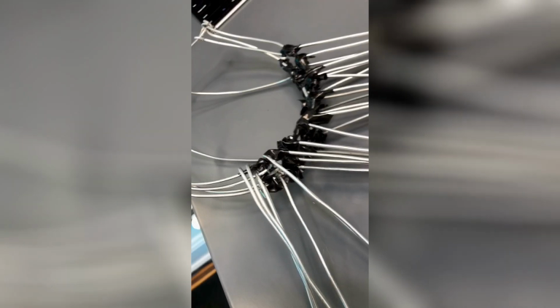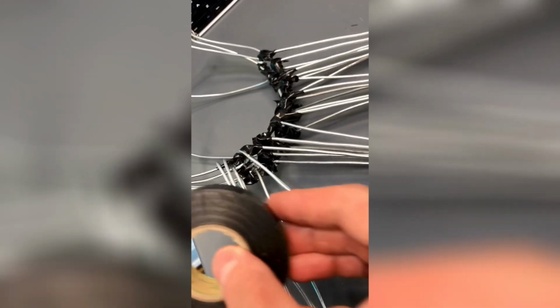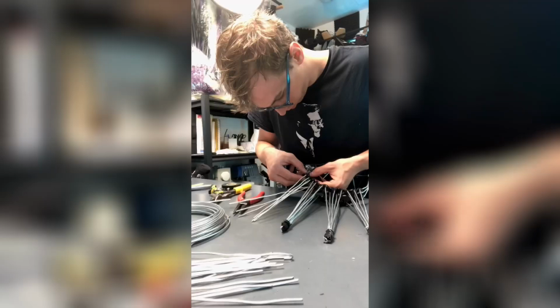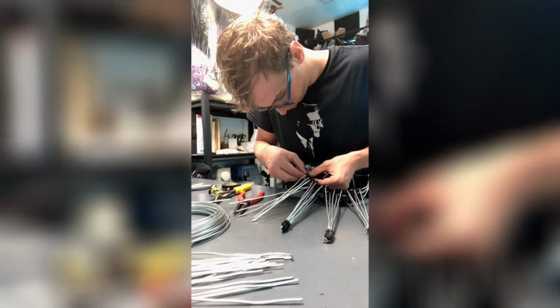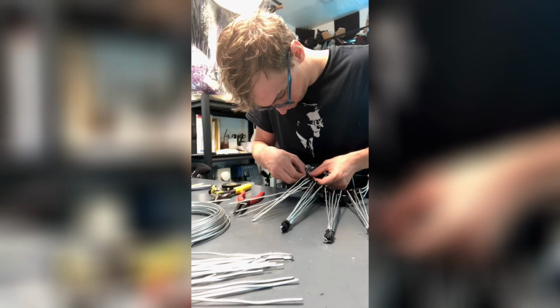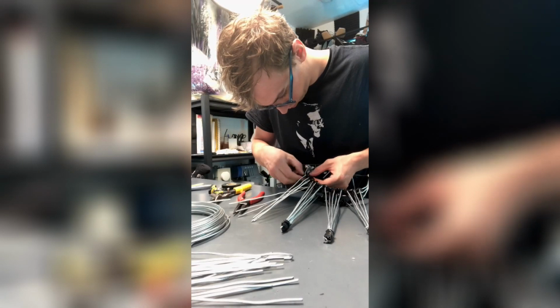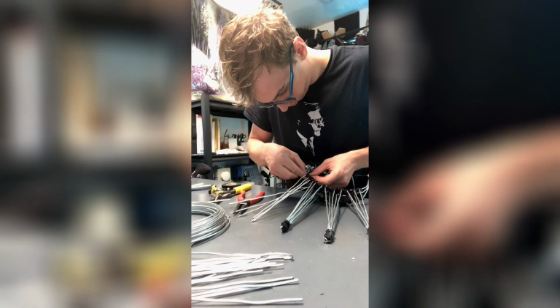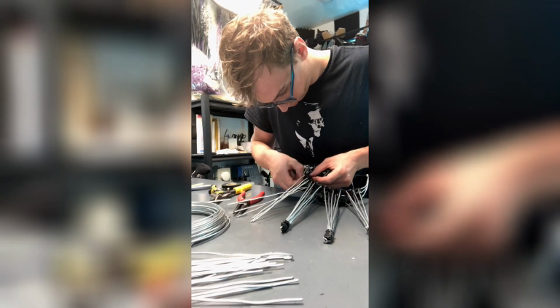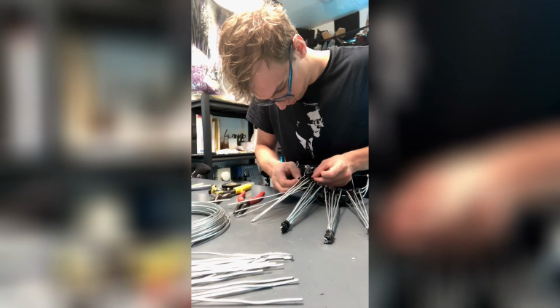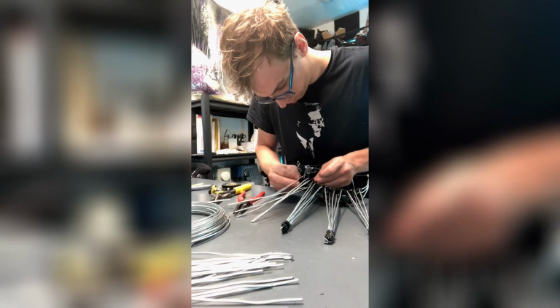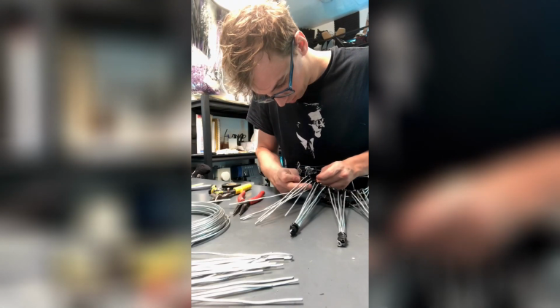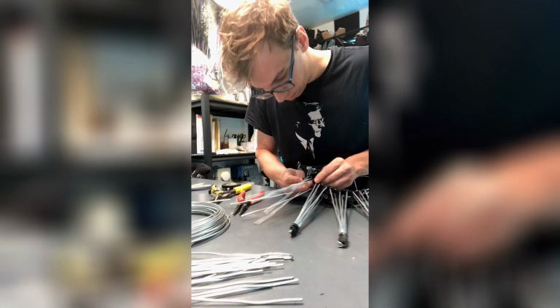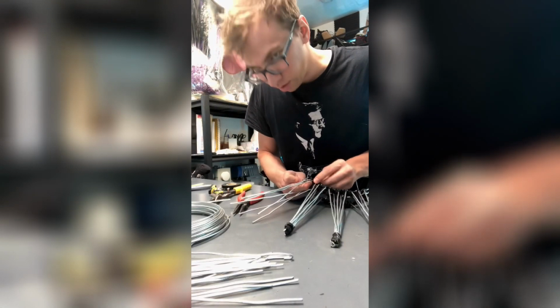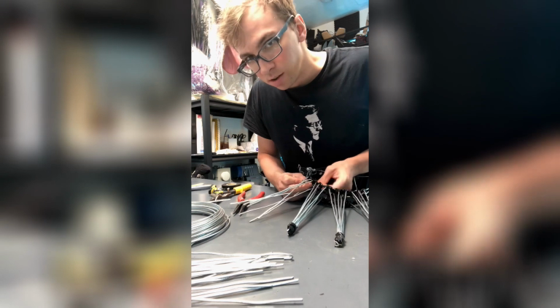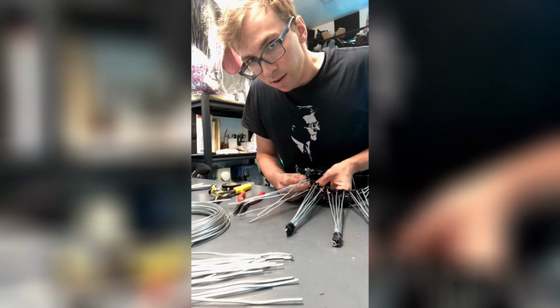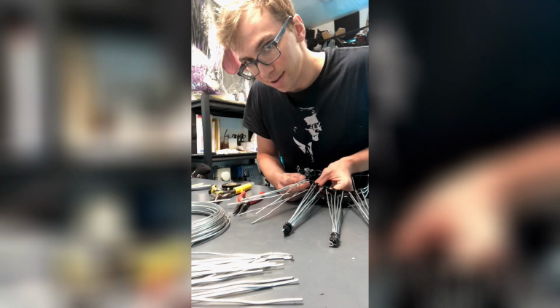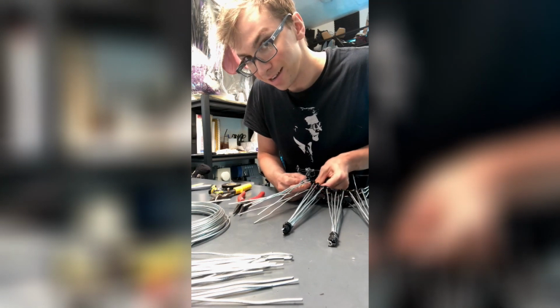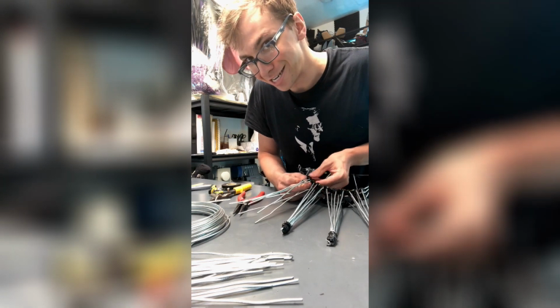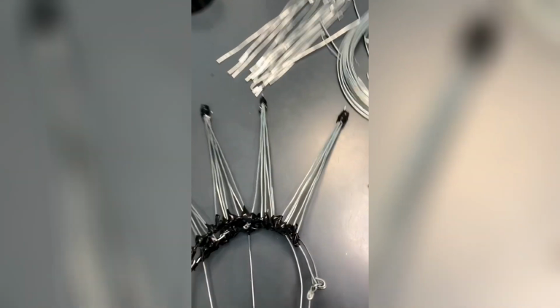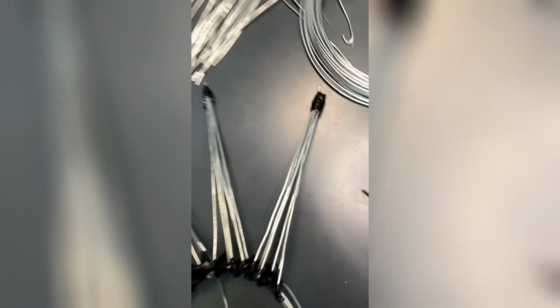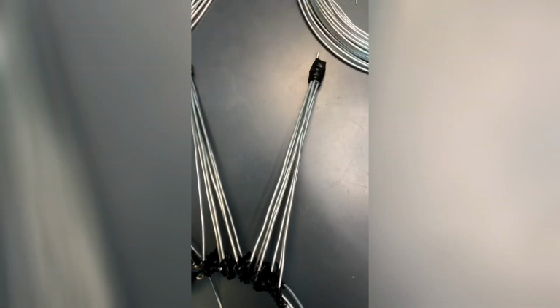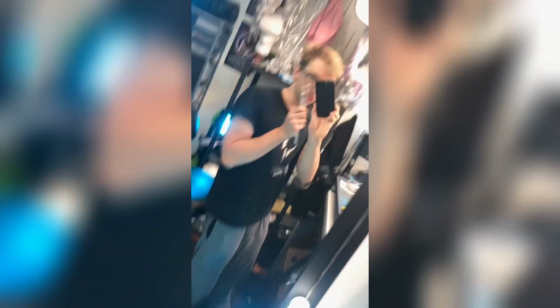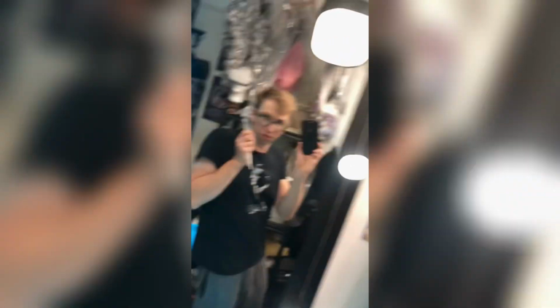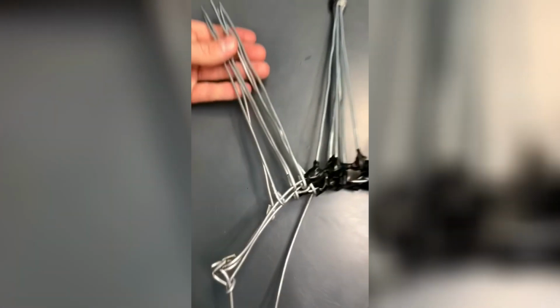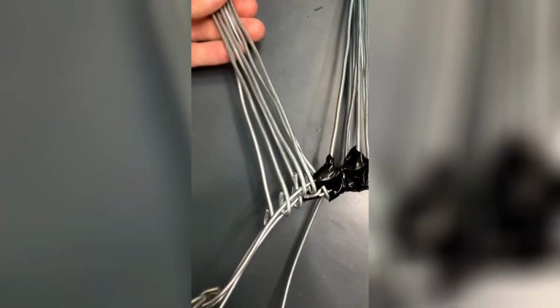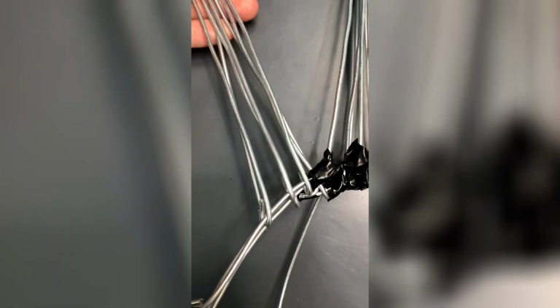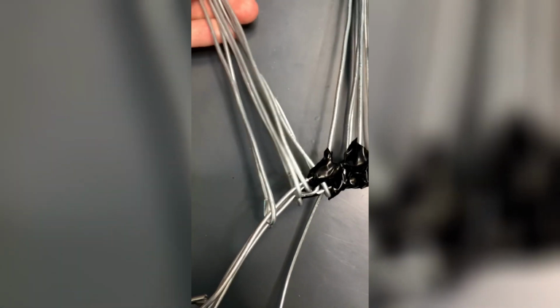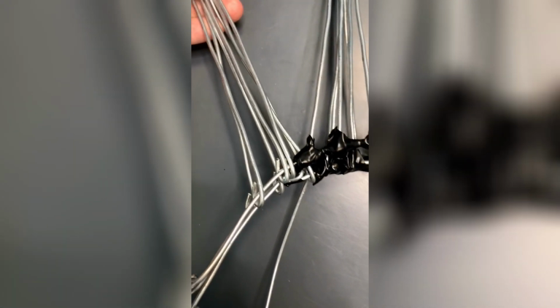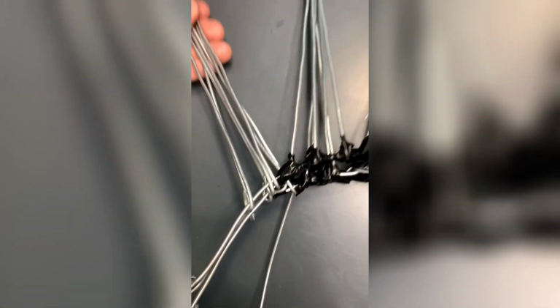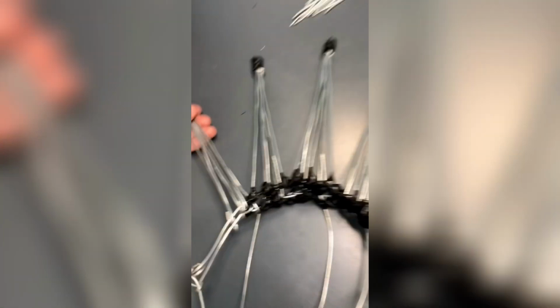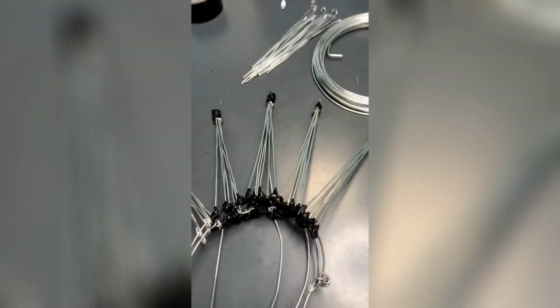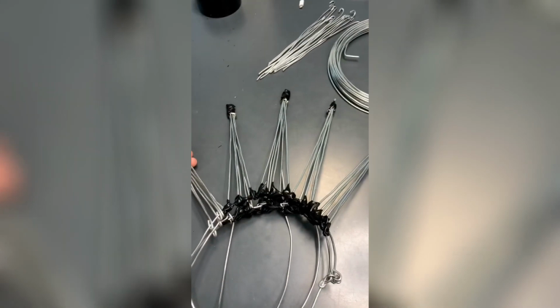Secure it down with tape. And fourth spike added. On to the fifth. These are attached to the base, and that's where we stop for the day.